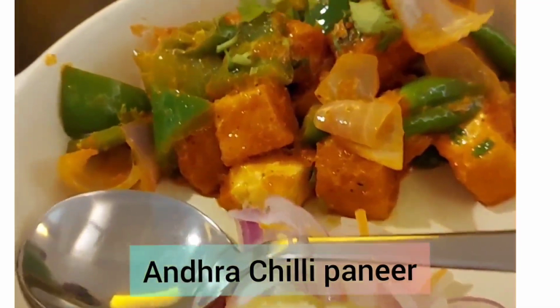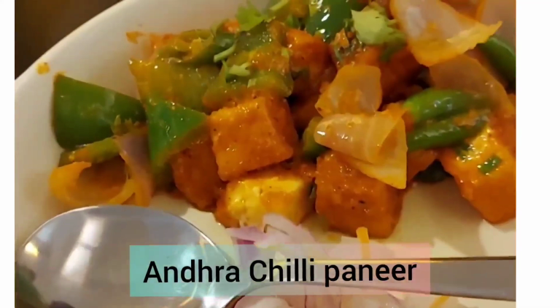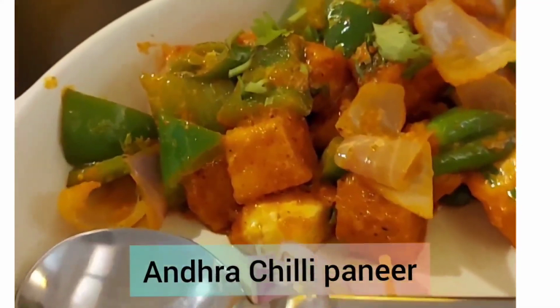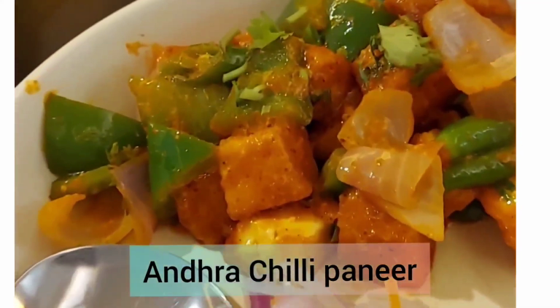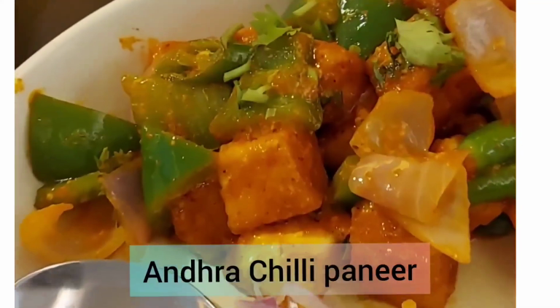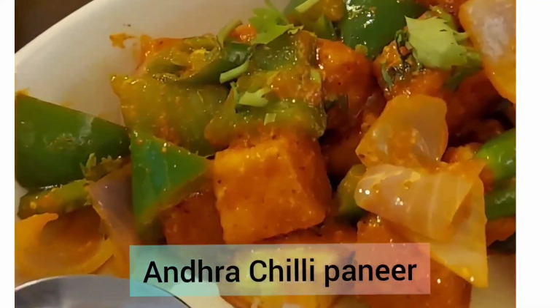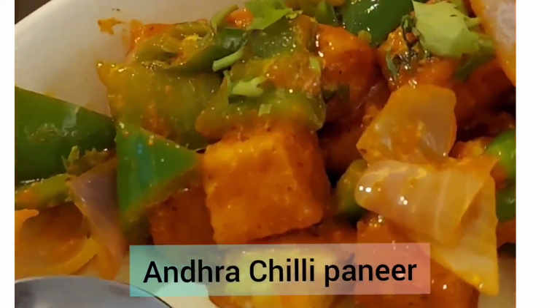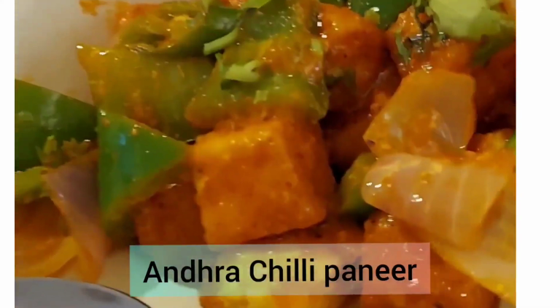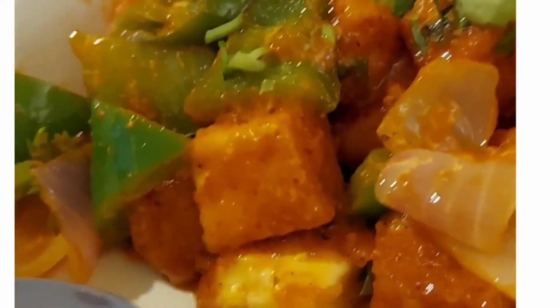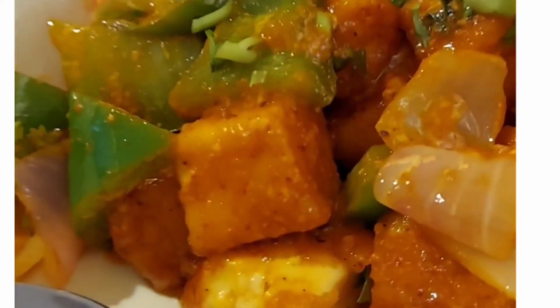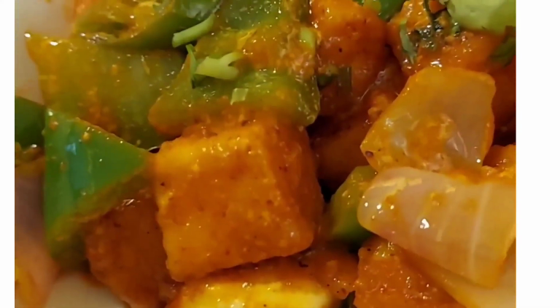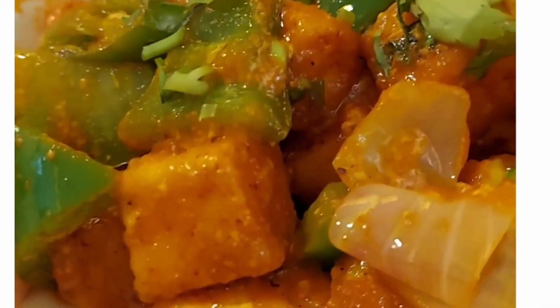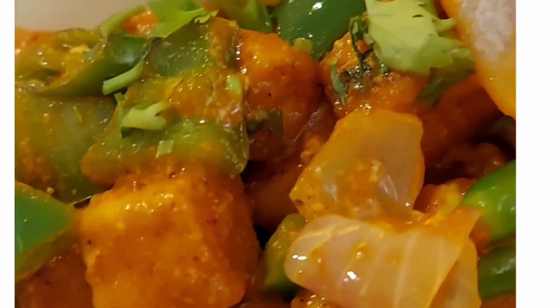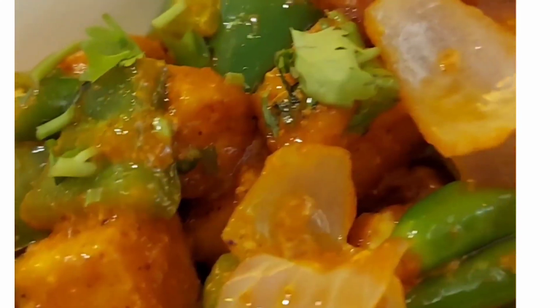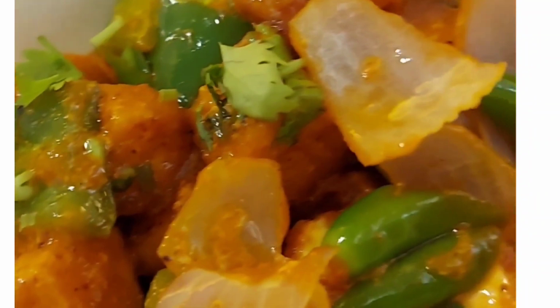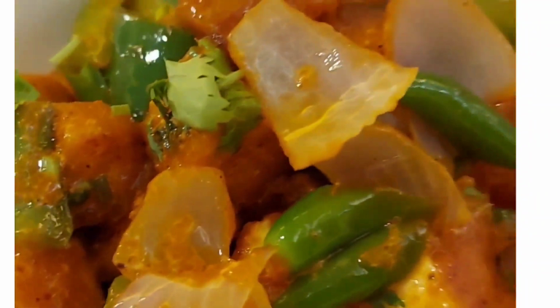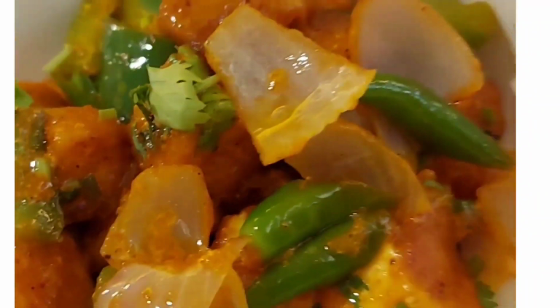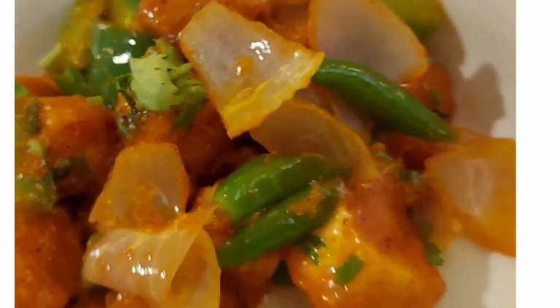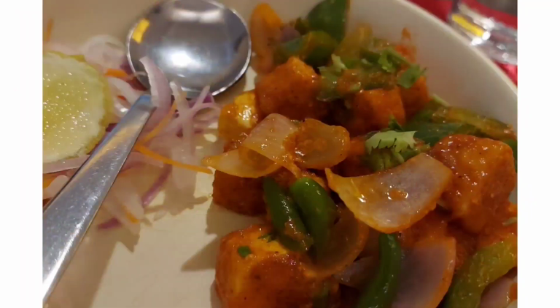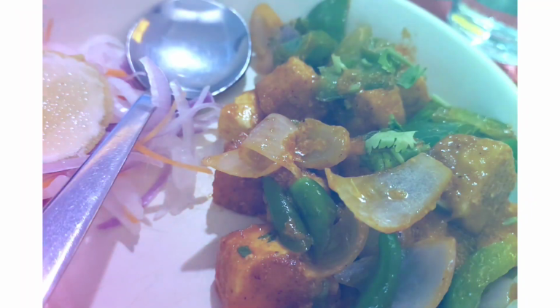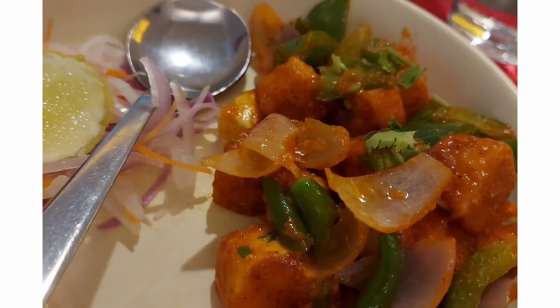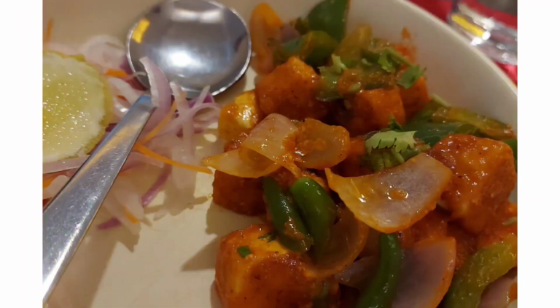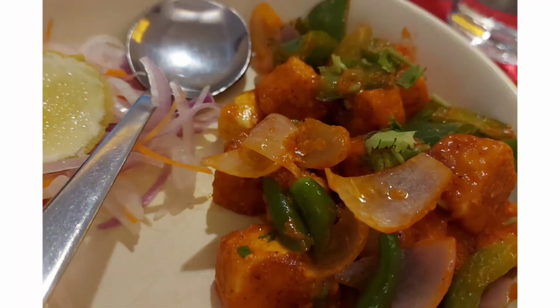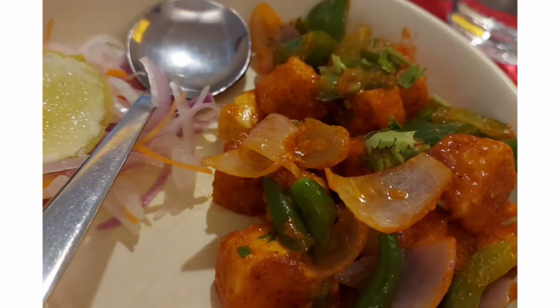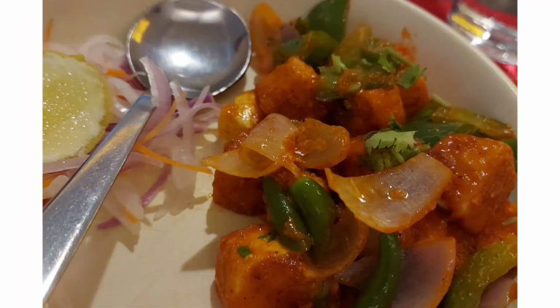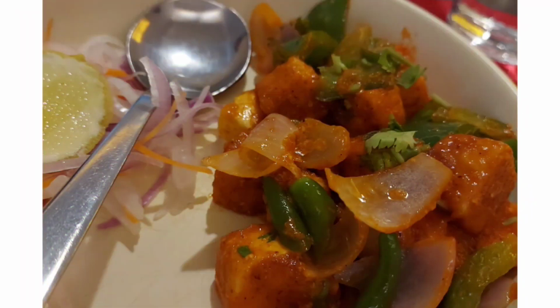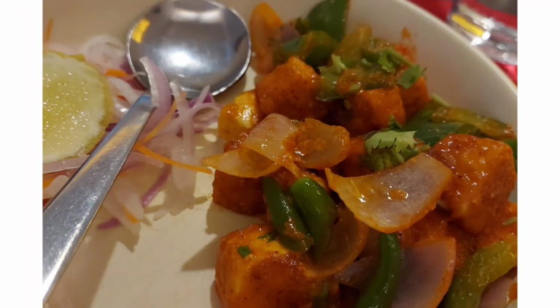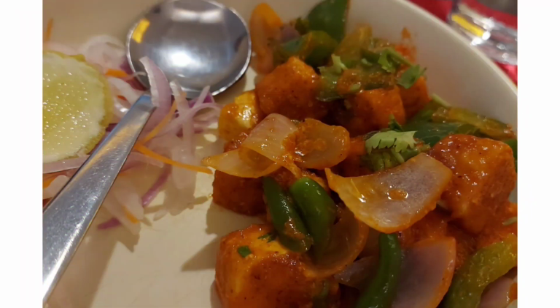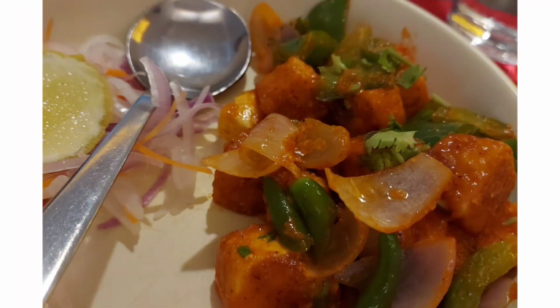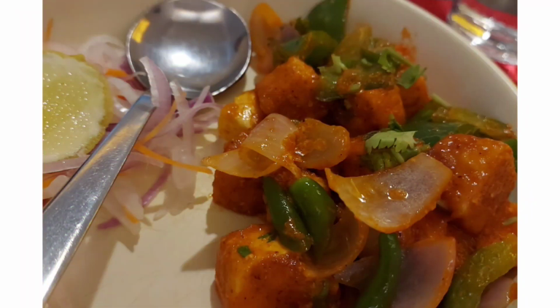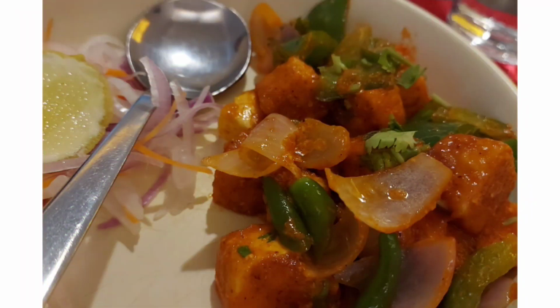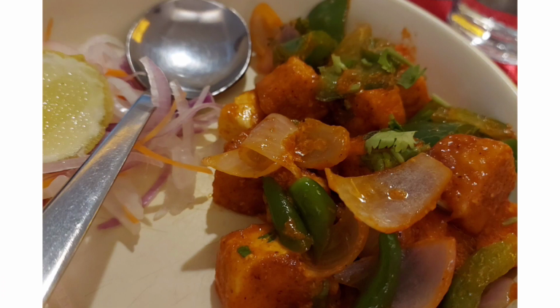Now let me take you through what all we had. The first dish was Andhra Chili Paneer — a good starter for veg lovers.